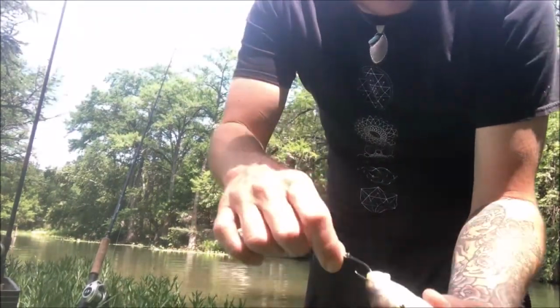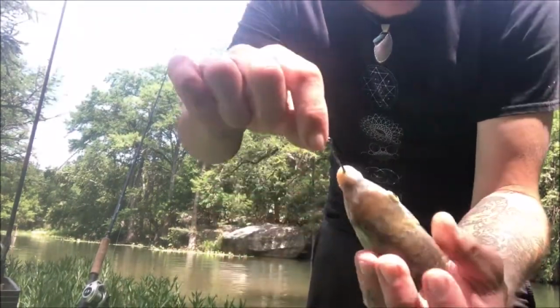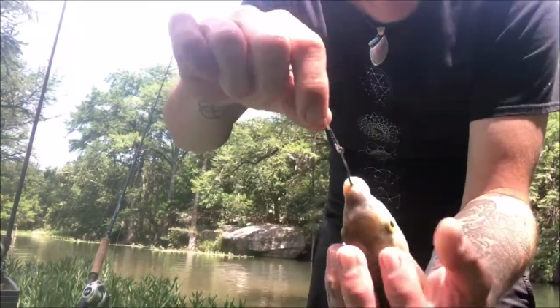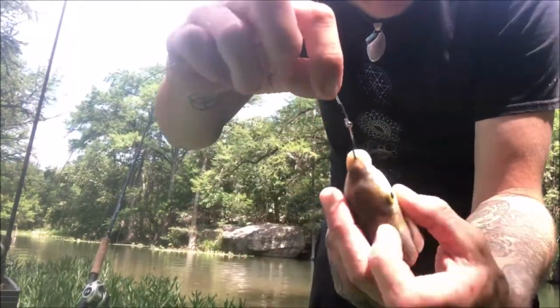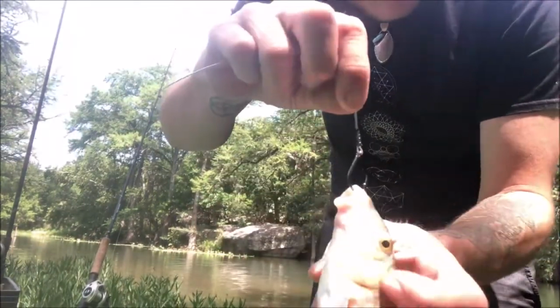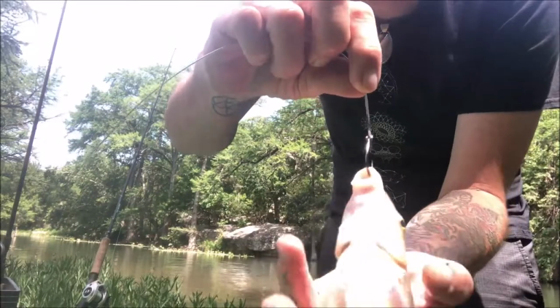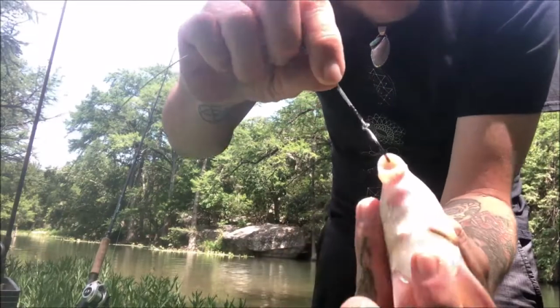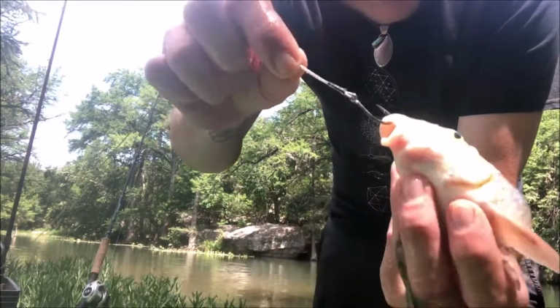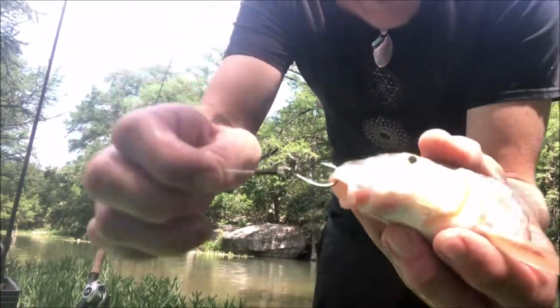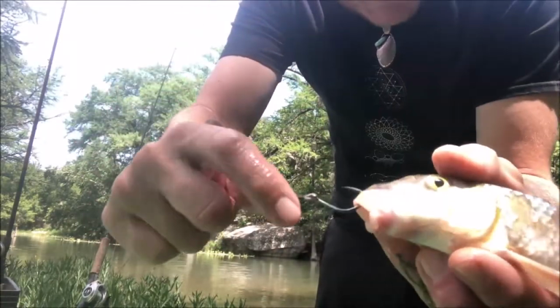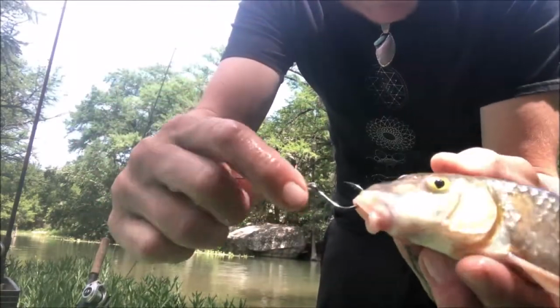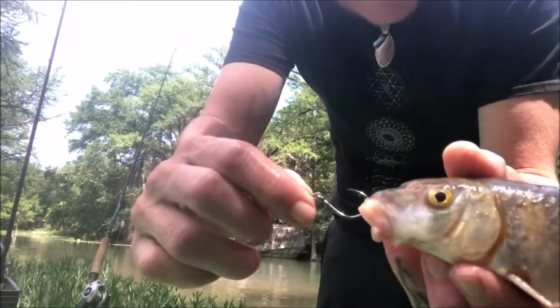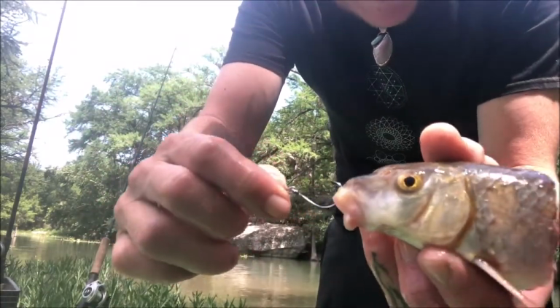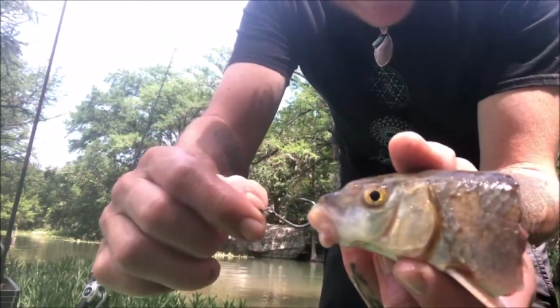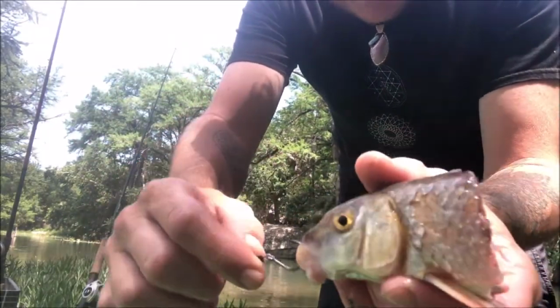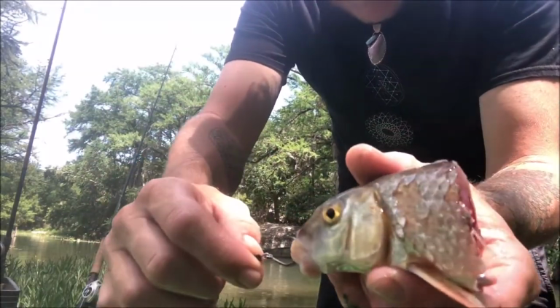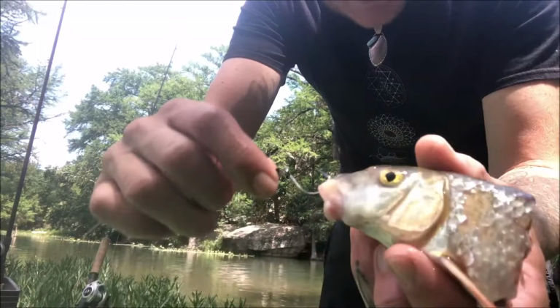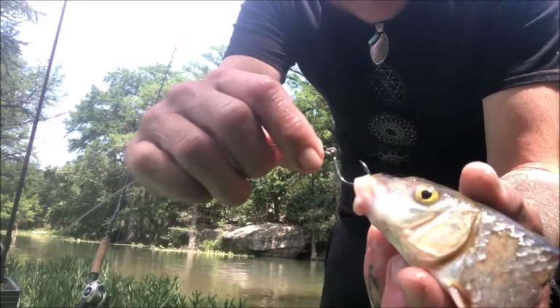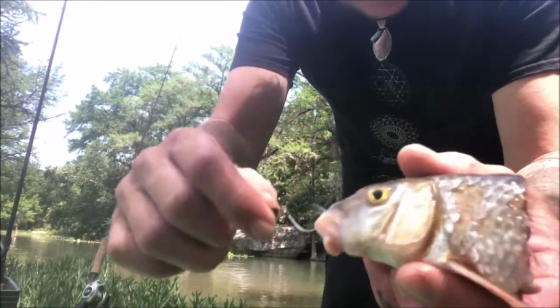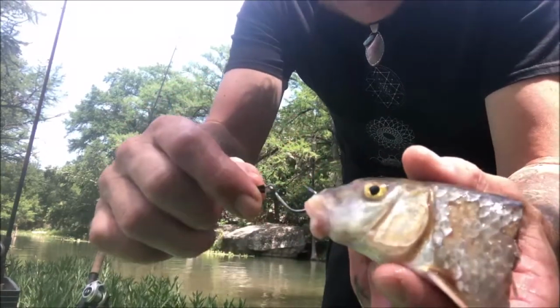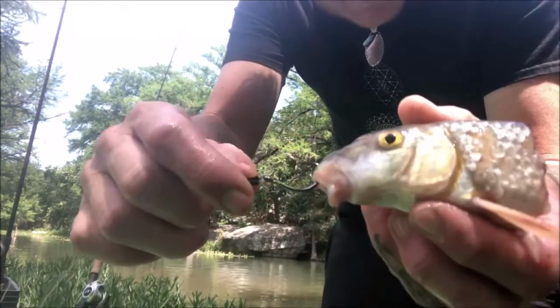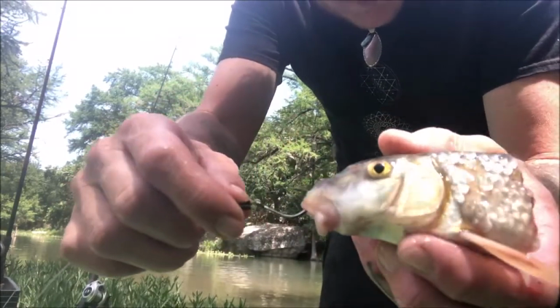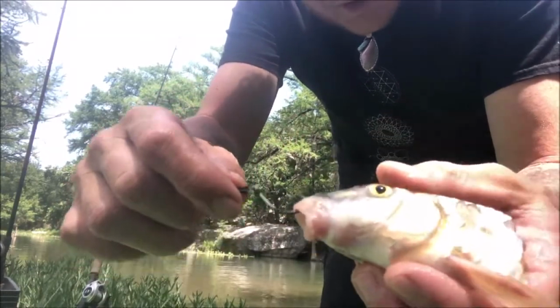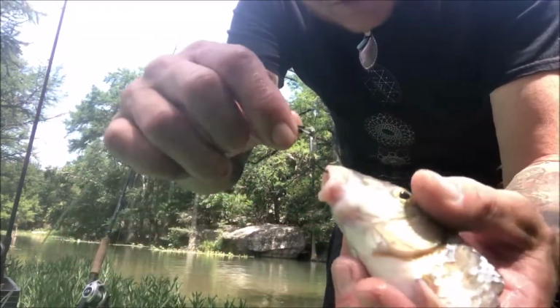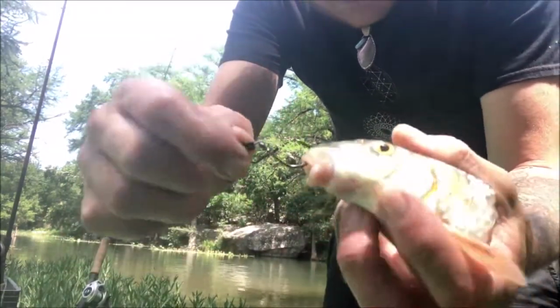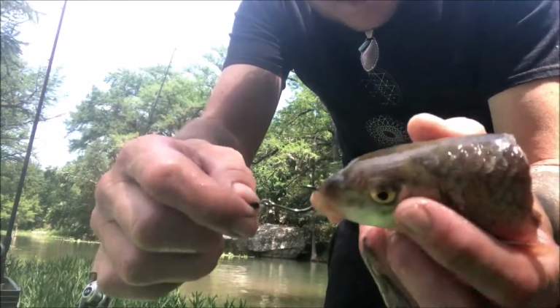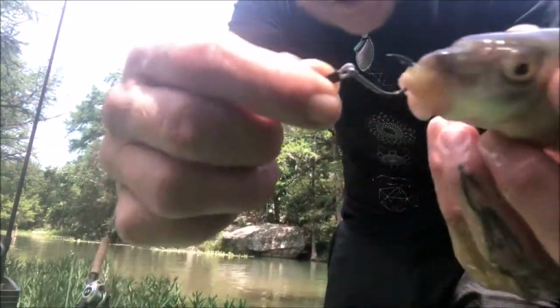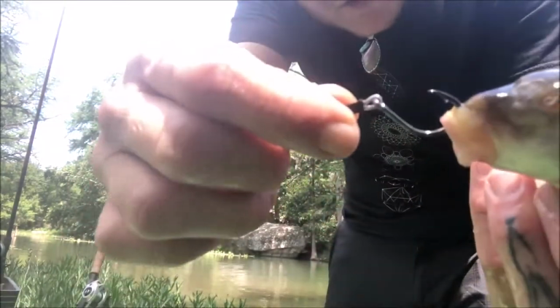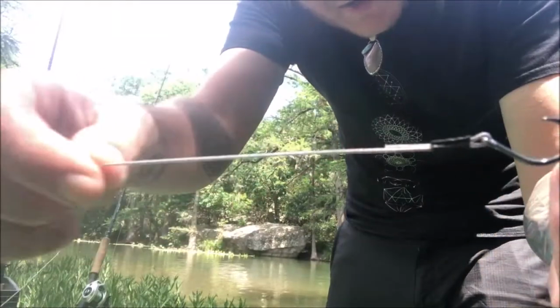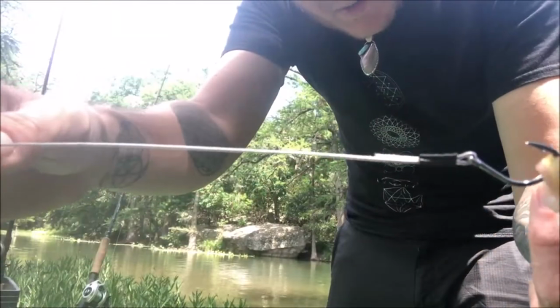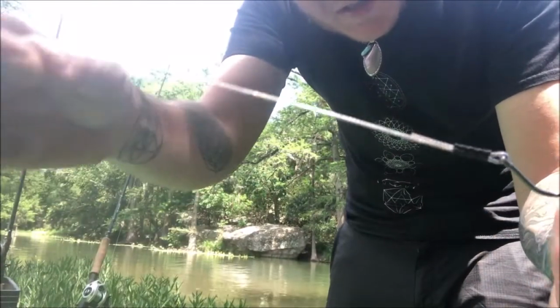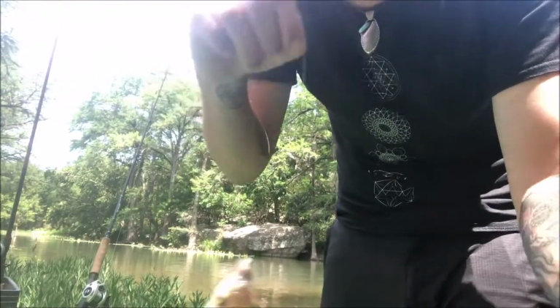I haven't seen any bigger gar yet, just long nose. This is what I'm using — a little tiny hook. This is a red horse sucker head. I know some people like these things, but gar do too. Just a little tiny hook, a little bit of 60 pound wire.